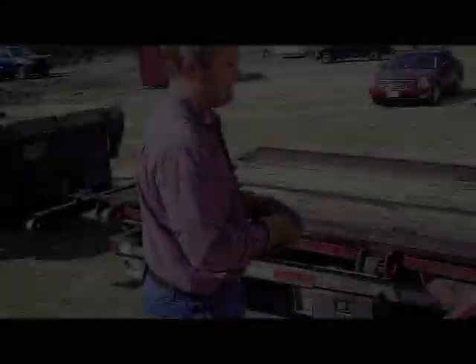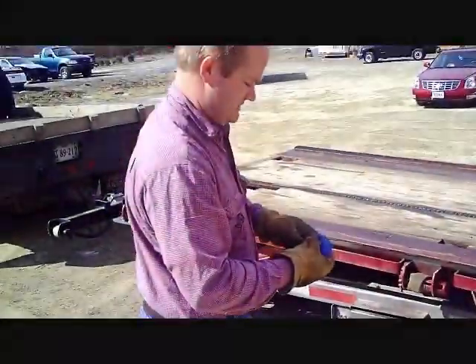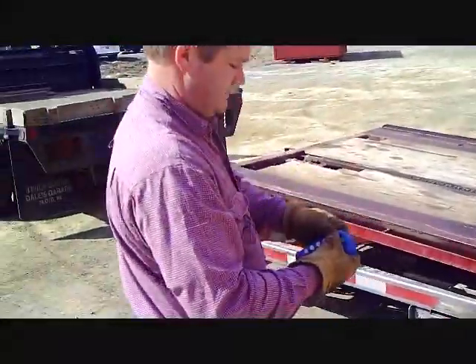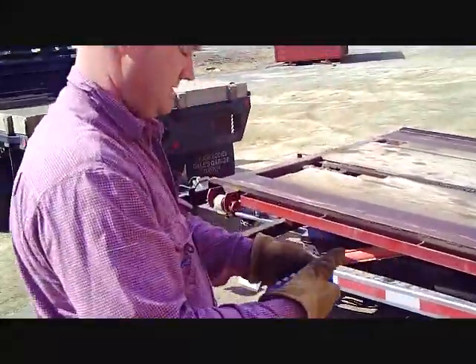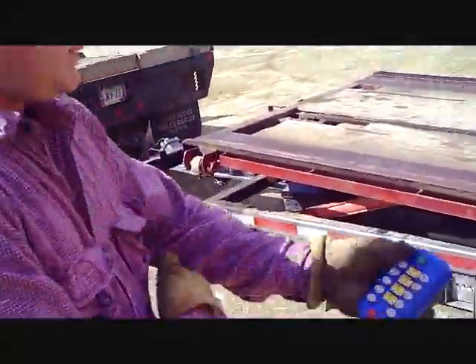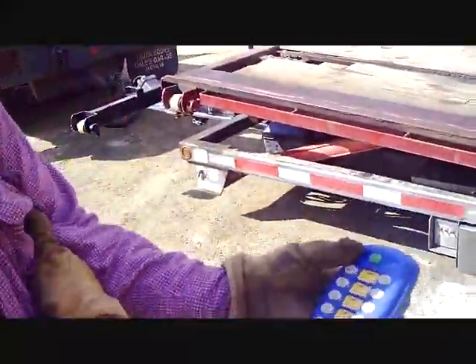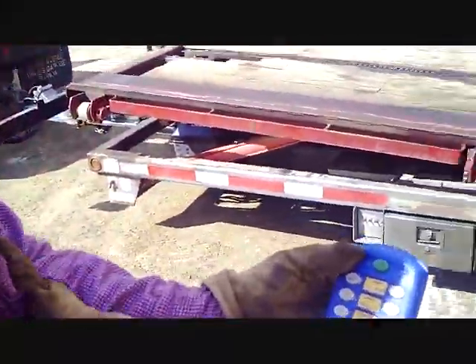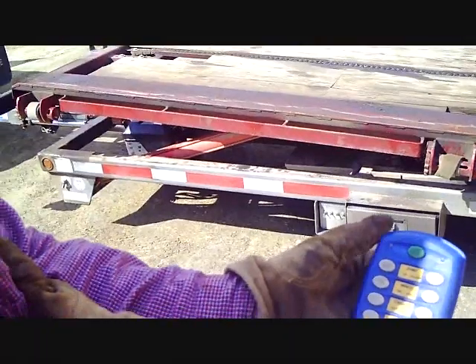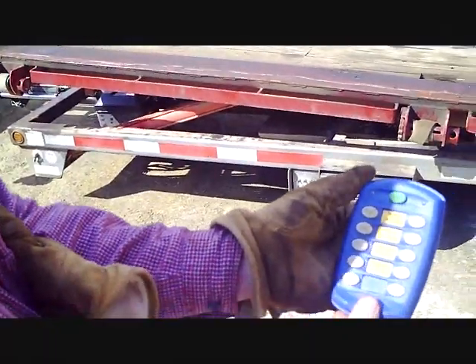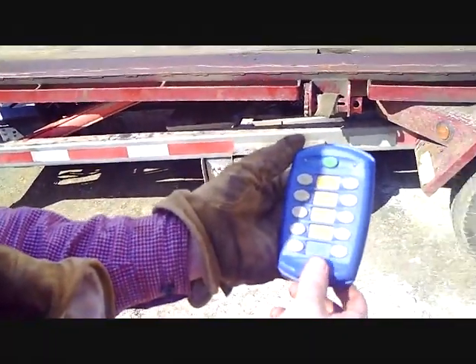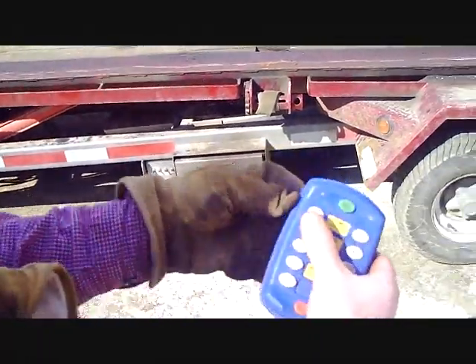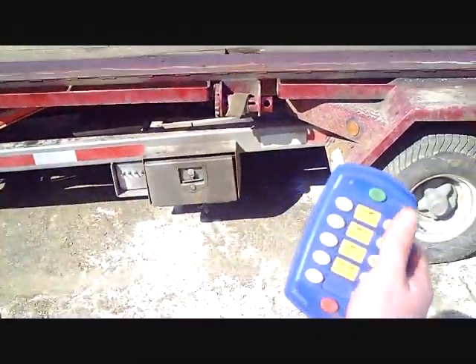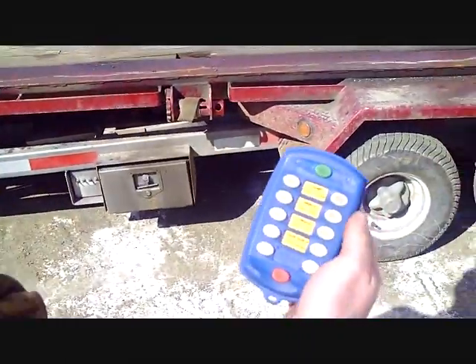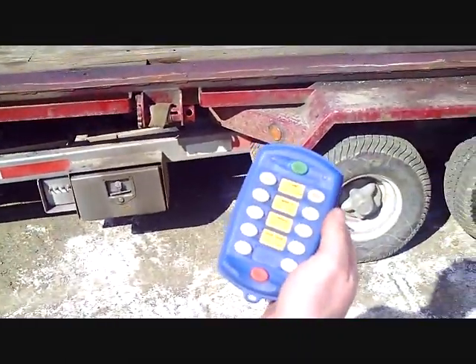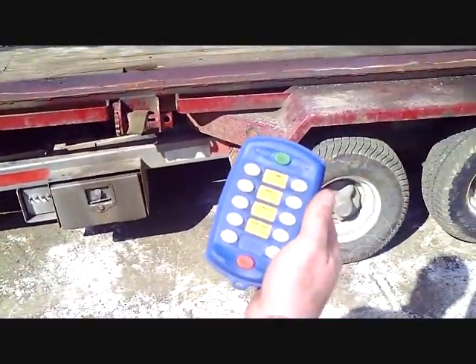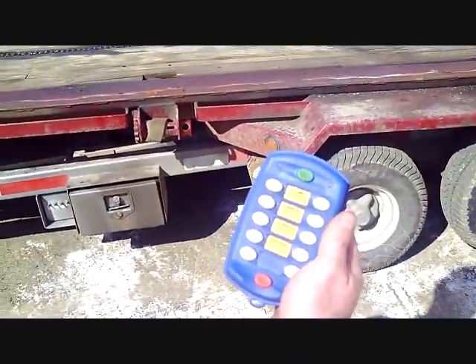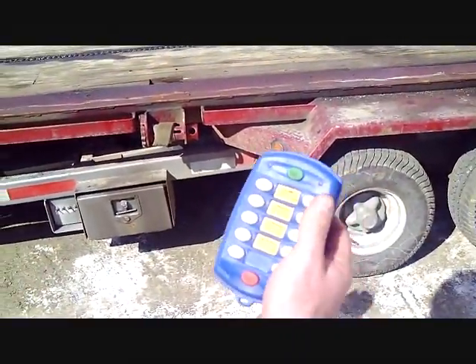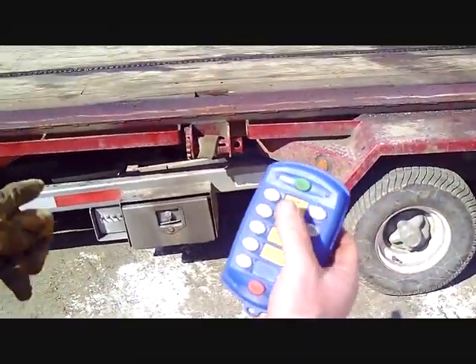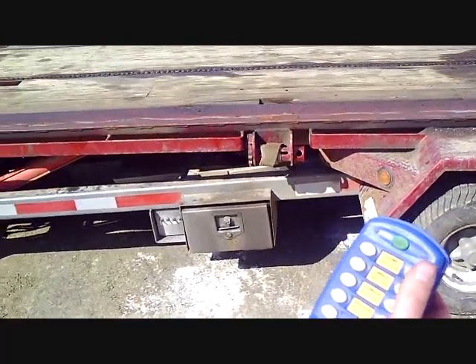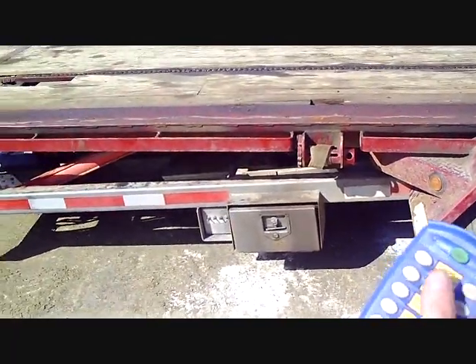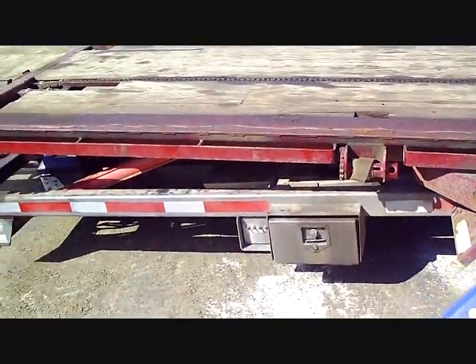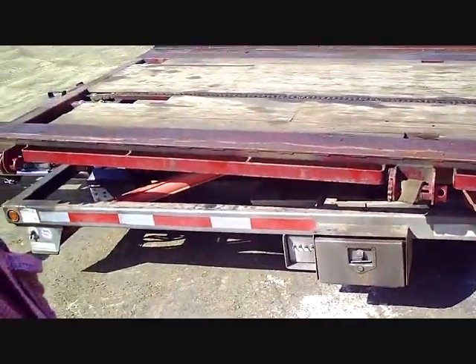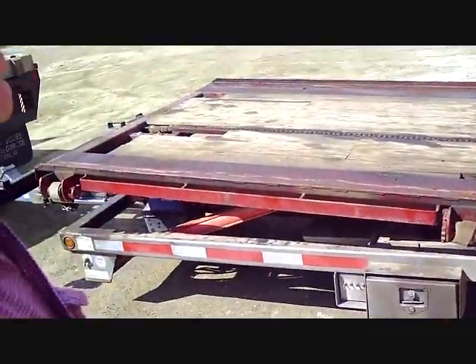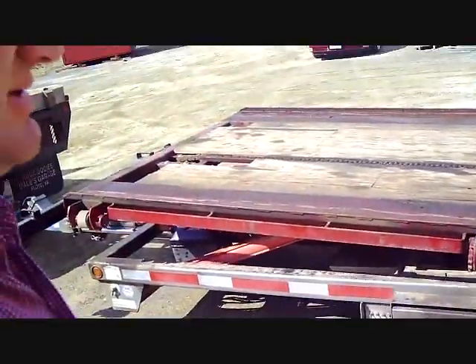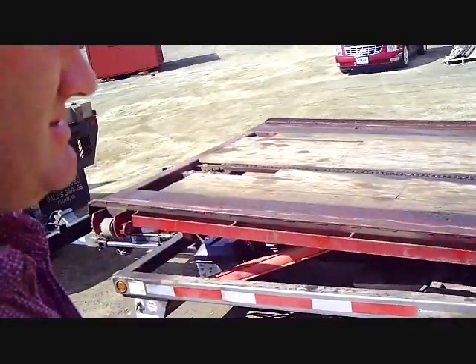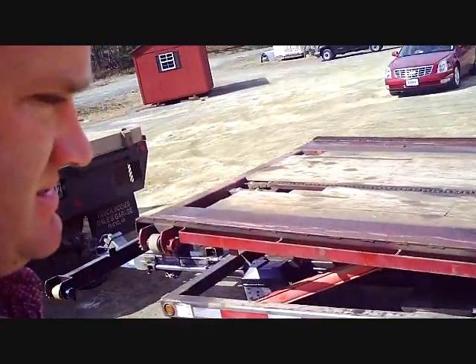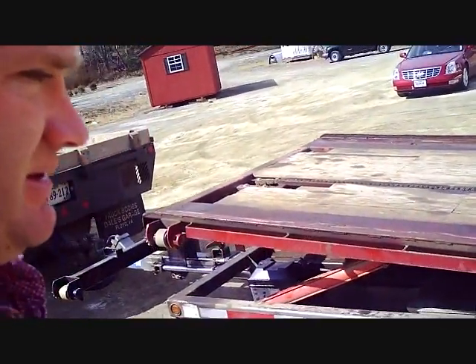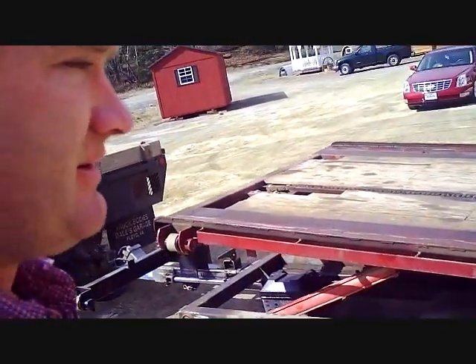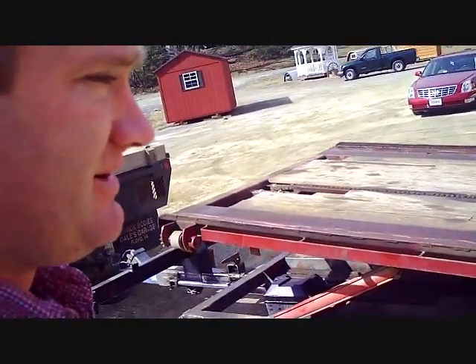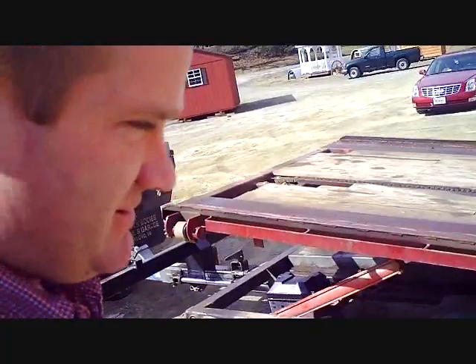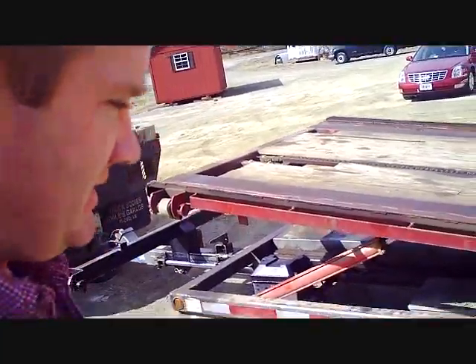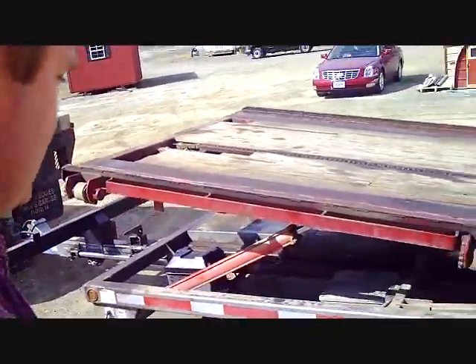What have you got there? It's a wireless remote — it just gives us the controls so you can be right up next to the trailer while you're loading it up. That's a good safety feature, plus you can get where you can look good too.